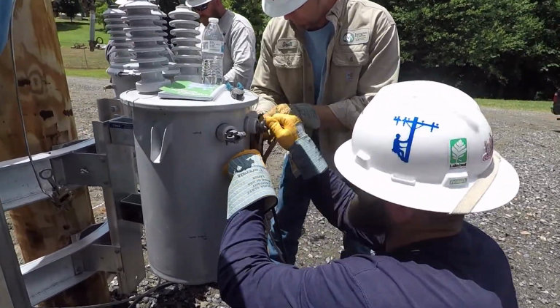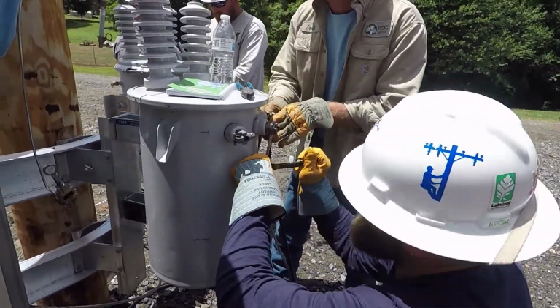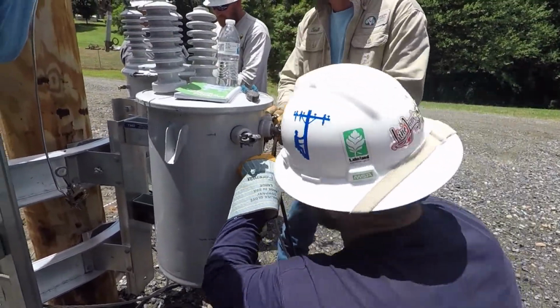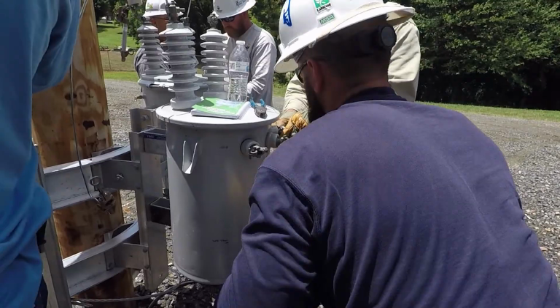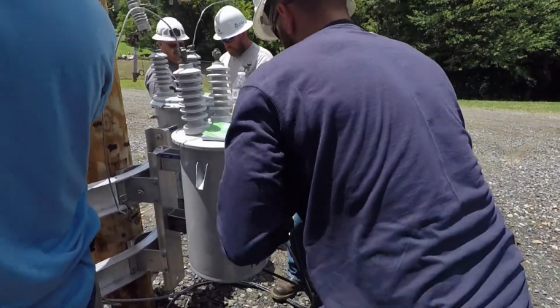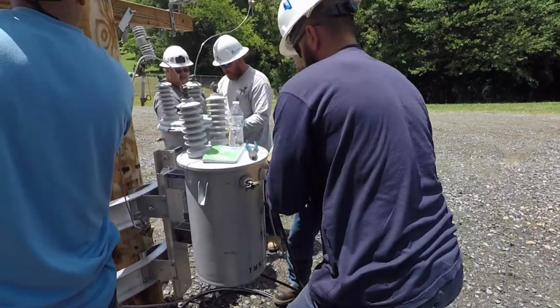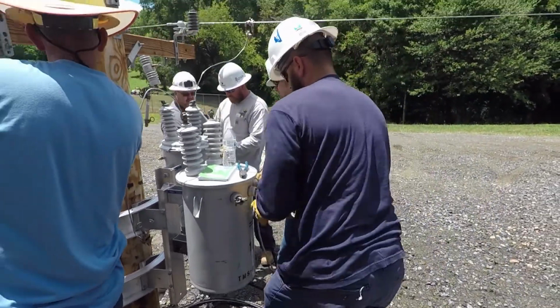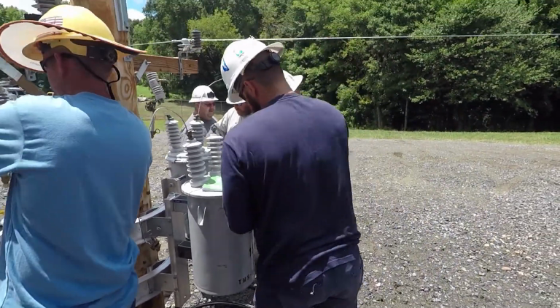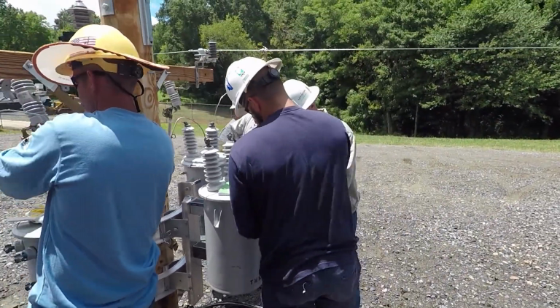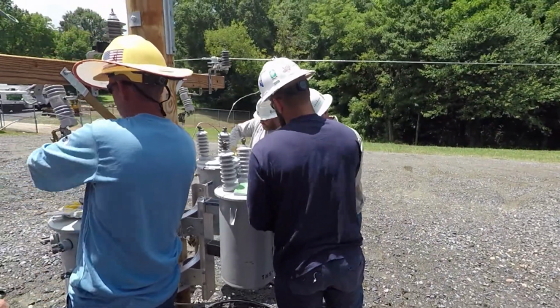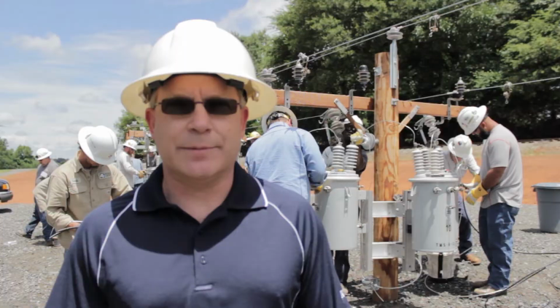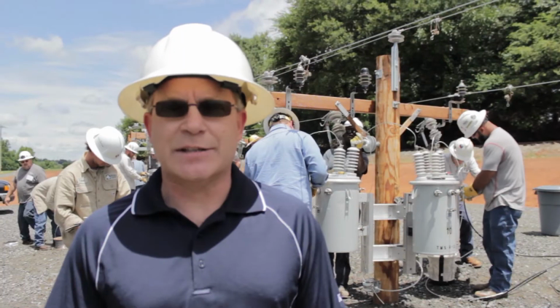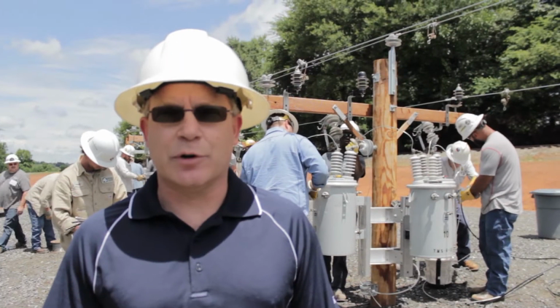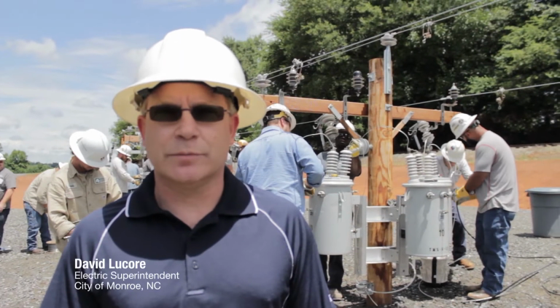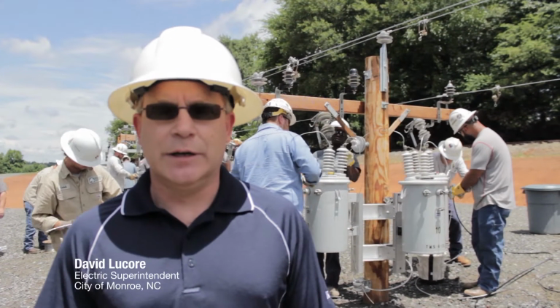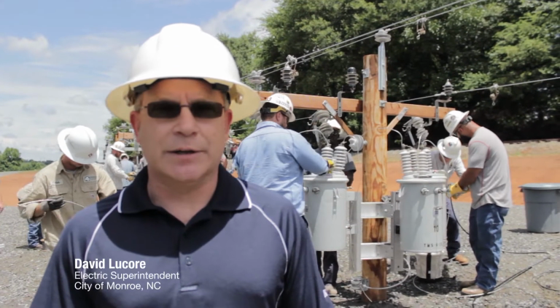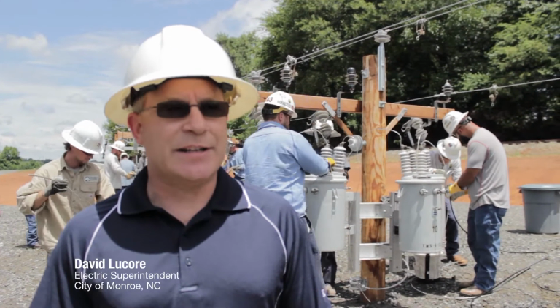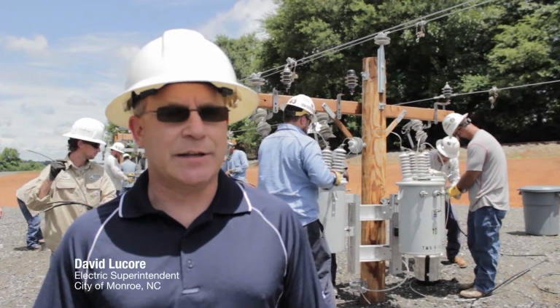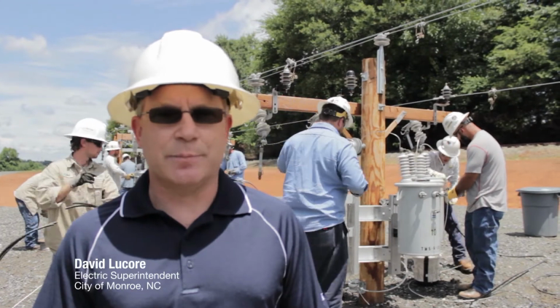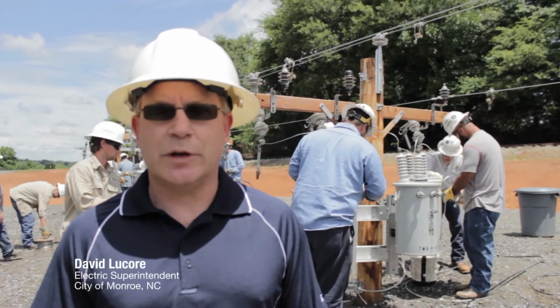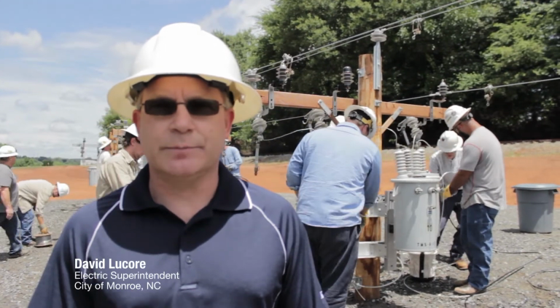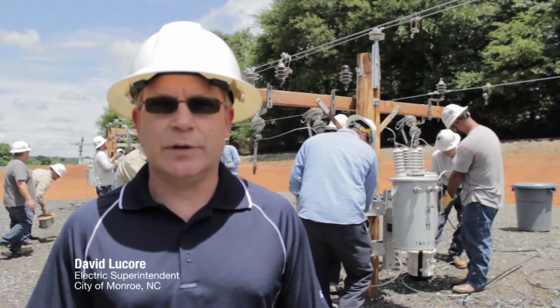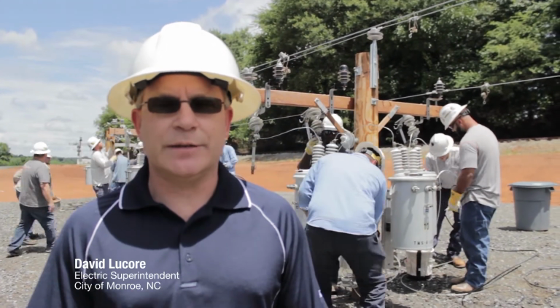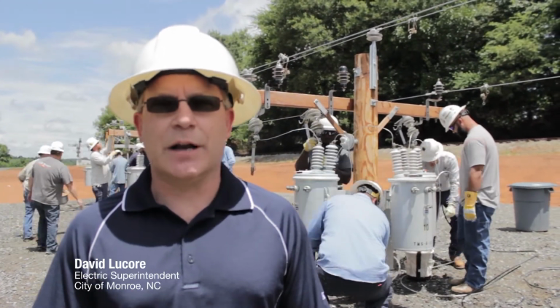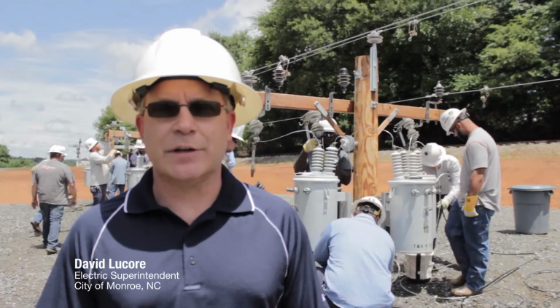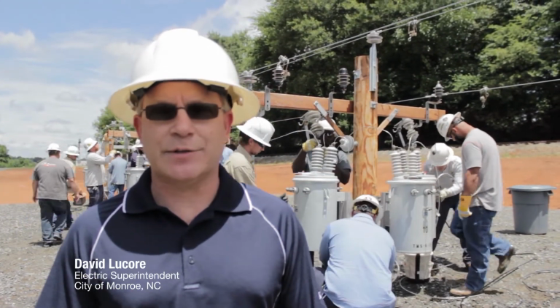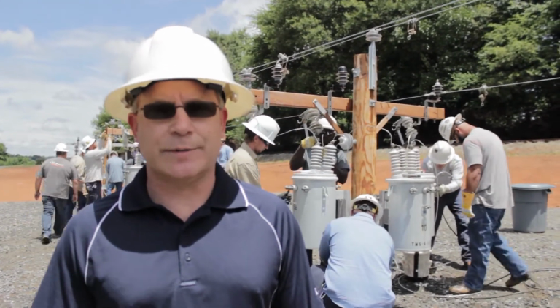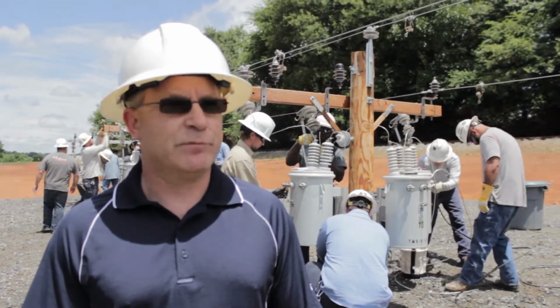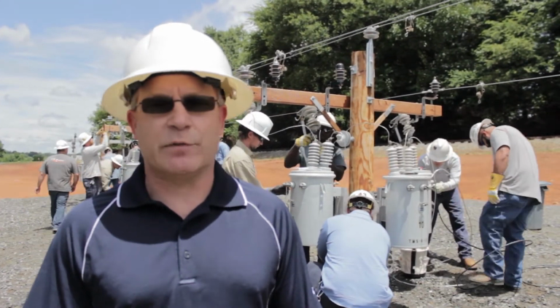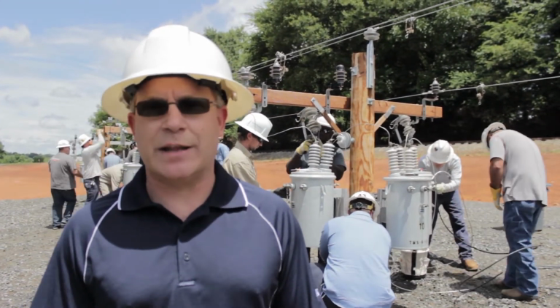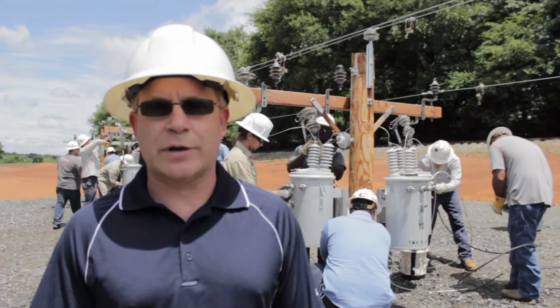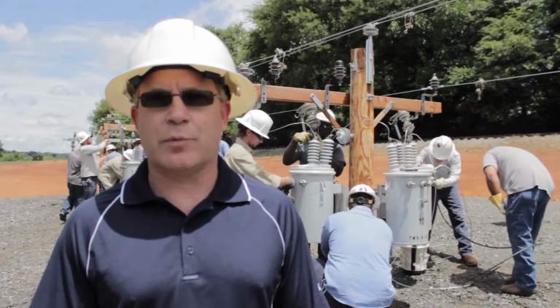Installing wire — primary wire, secondary wire — and all of that takes time to learn. Classes like this help give that knowledge to the guys on the transformers: how they work, how they operate.